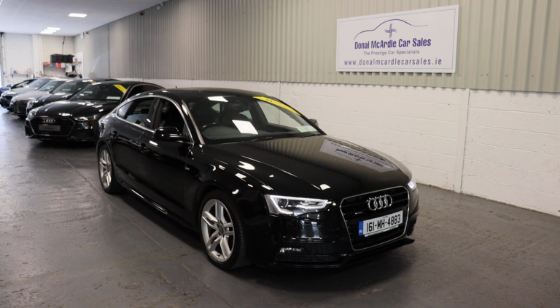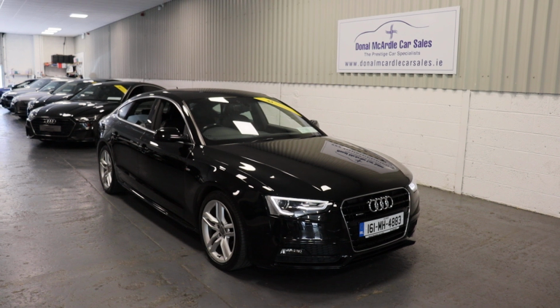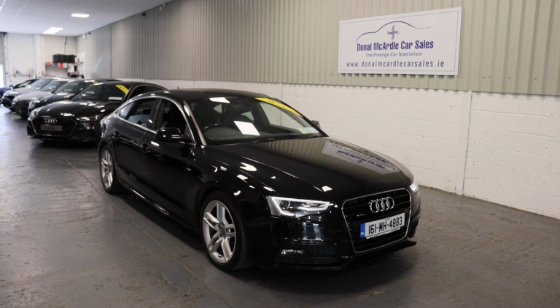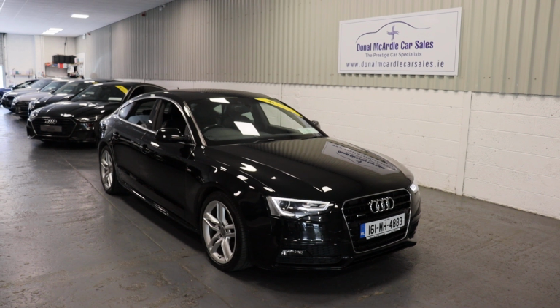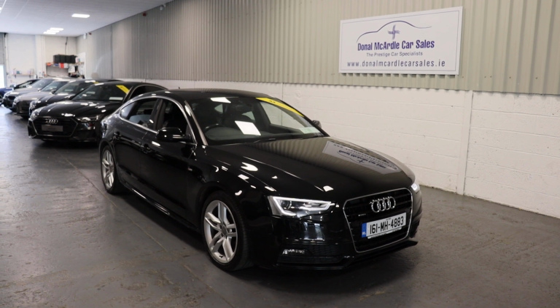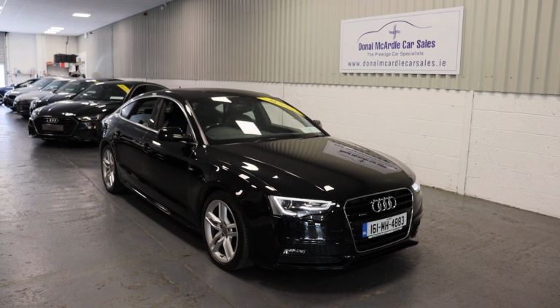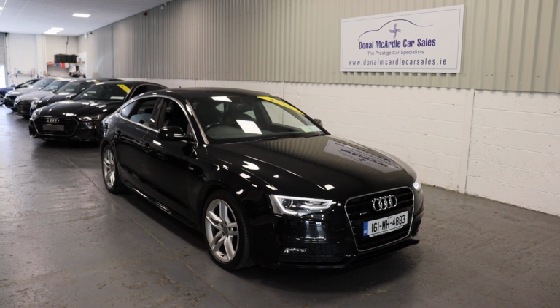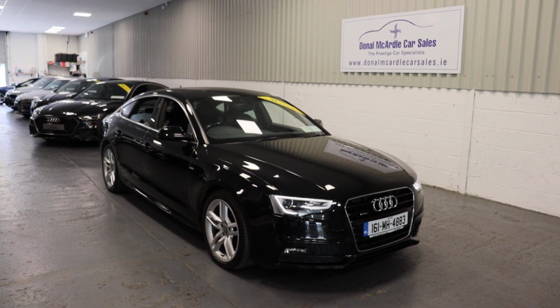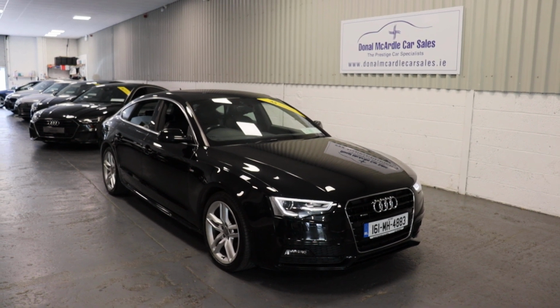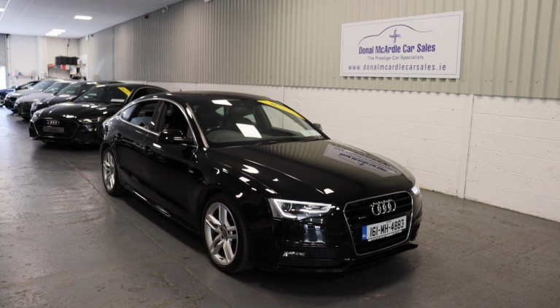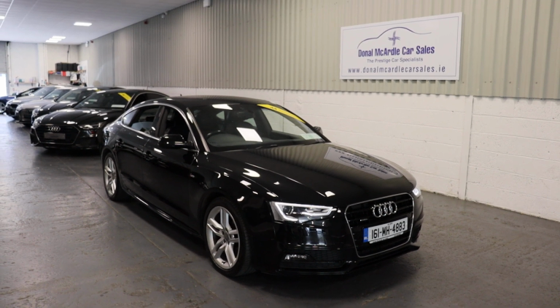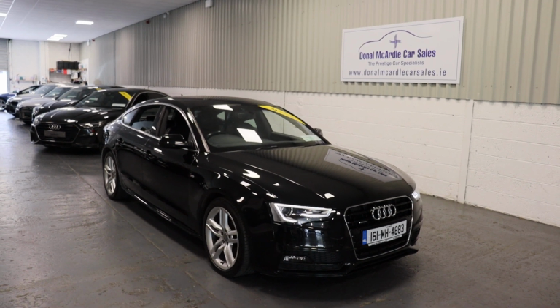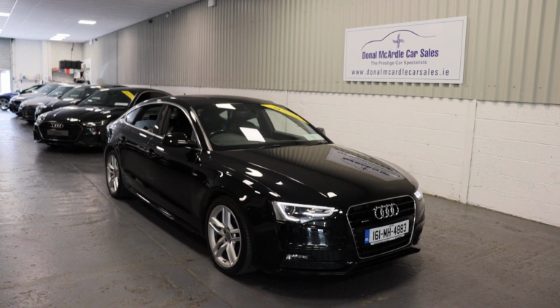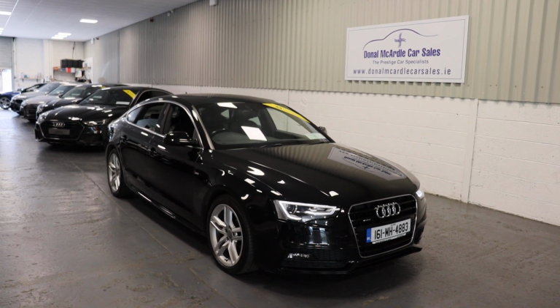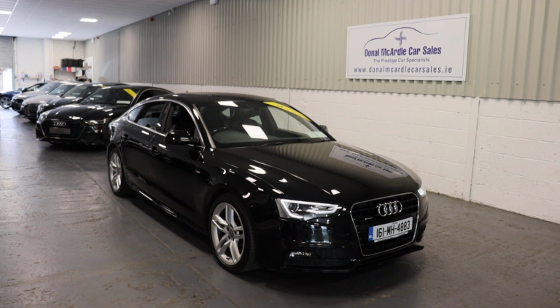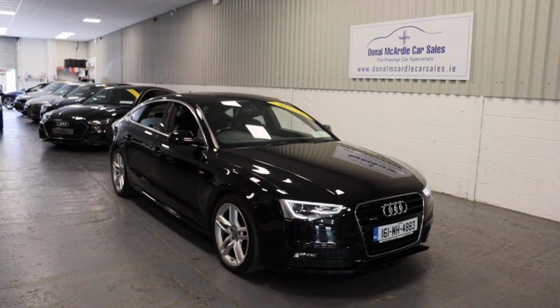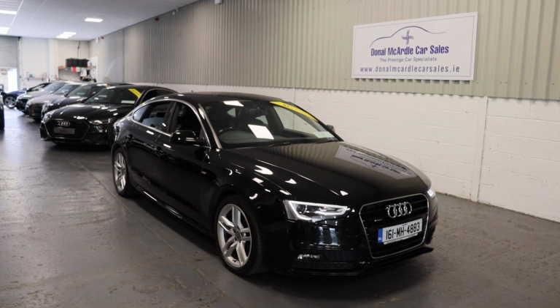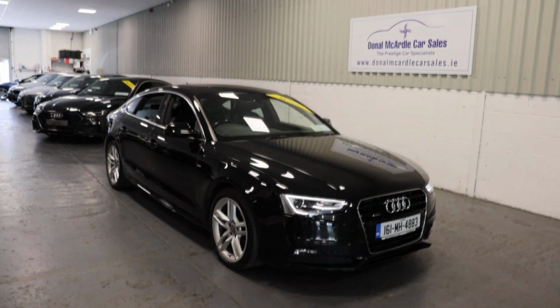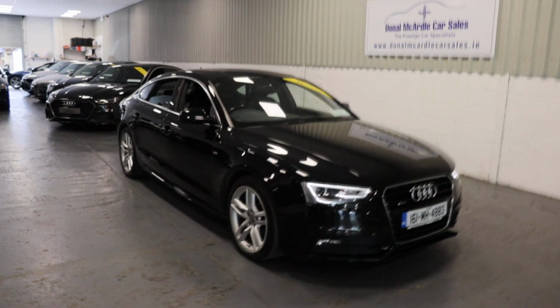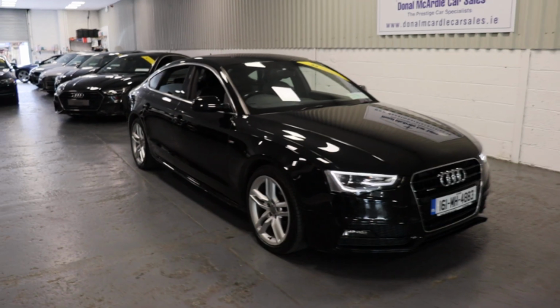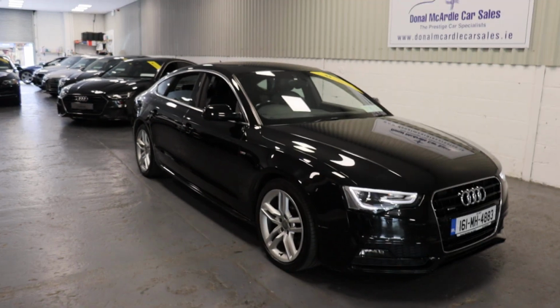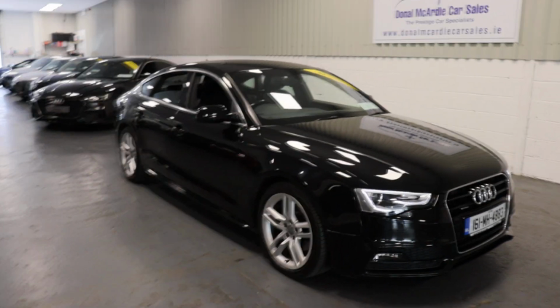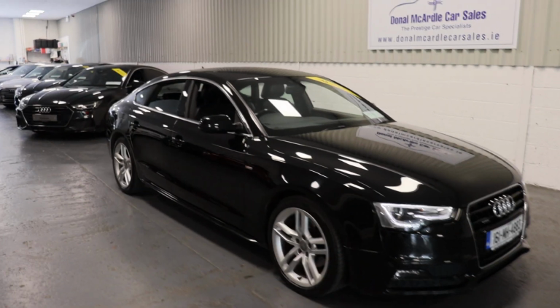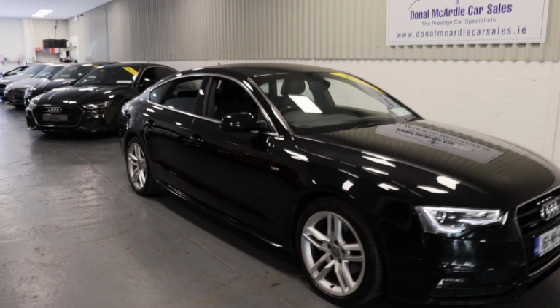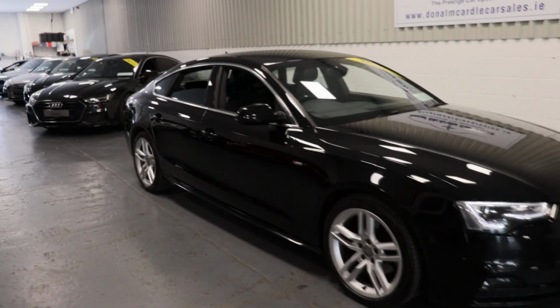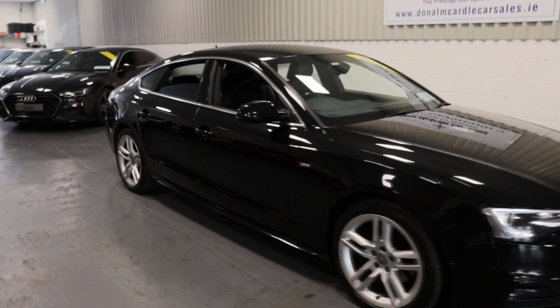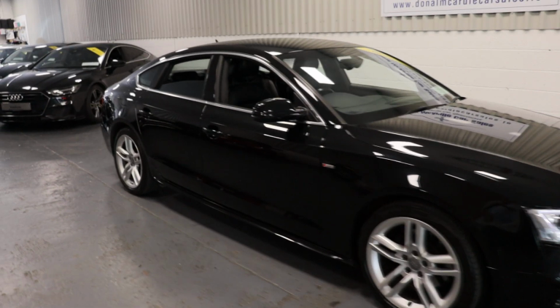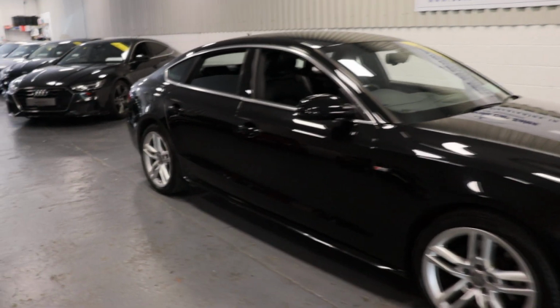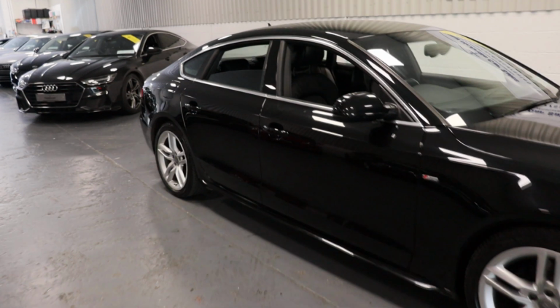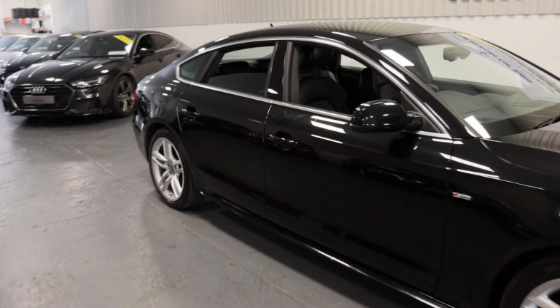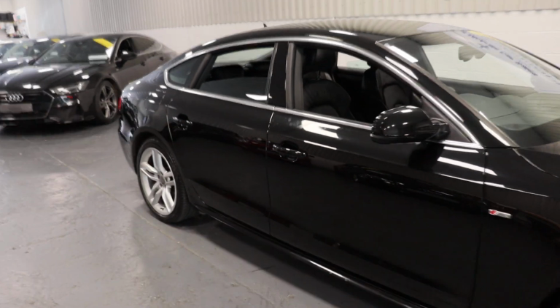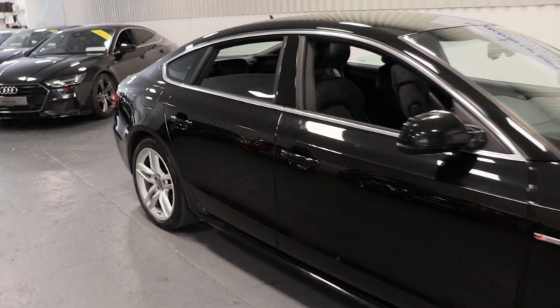Hi everyone, Barry here again from Dolan McArdle Car Sales. Here today we have our 2016 Audi A5 2.0L TDI Quattro S-Line.